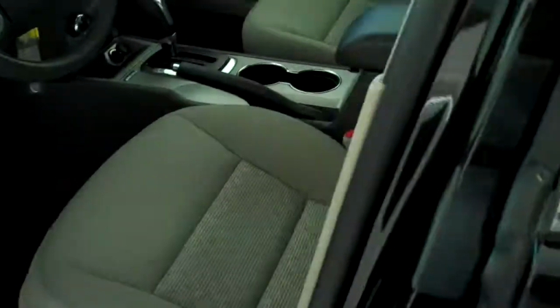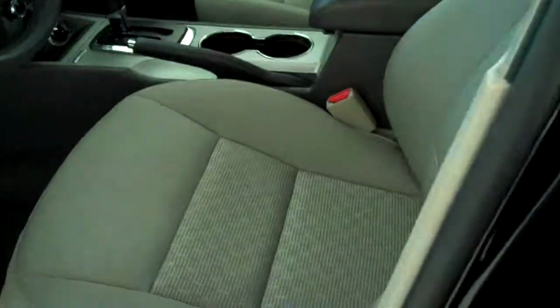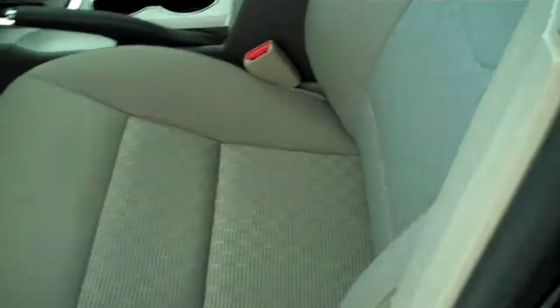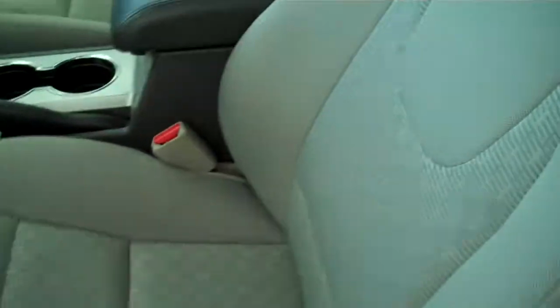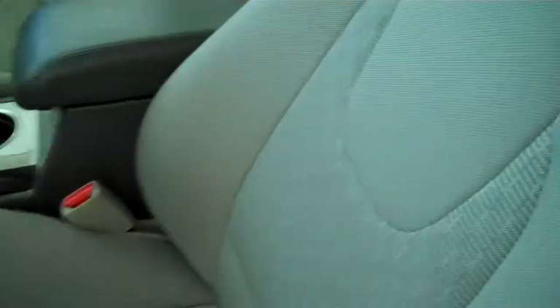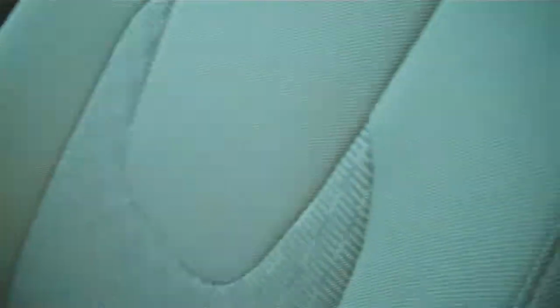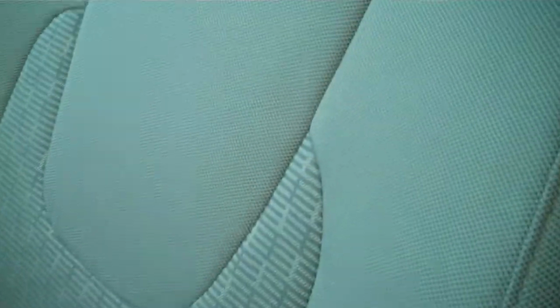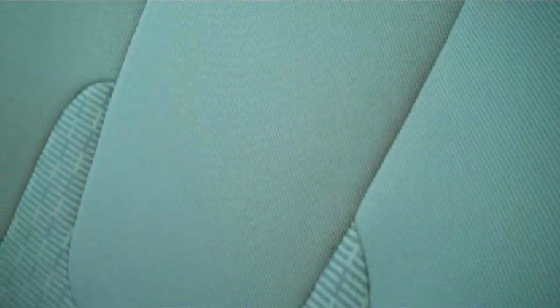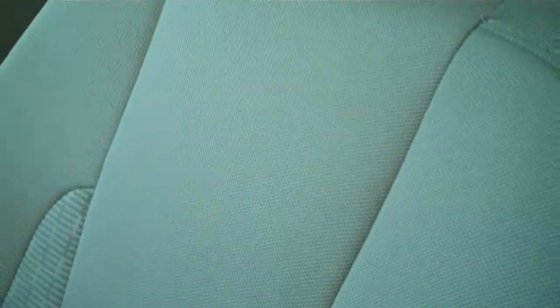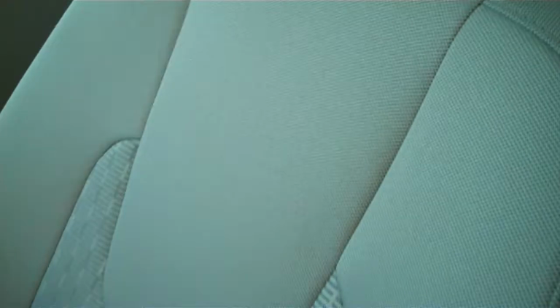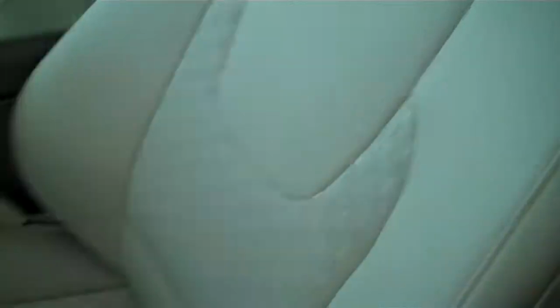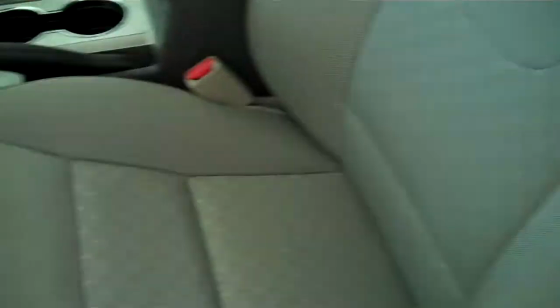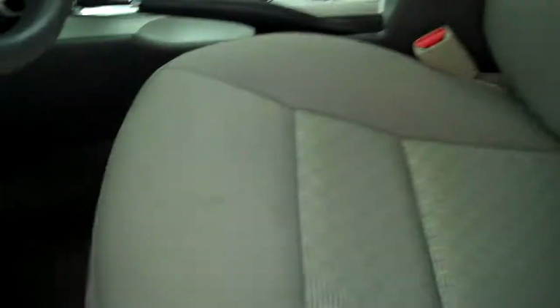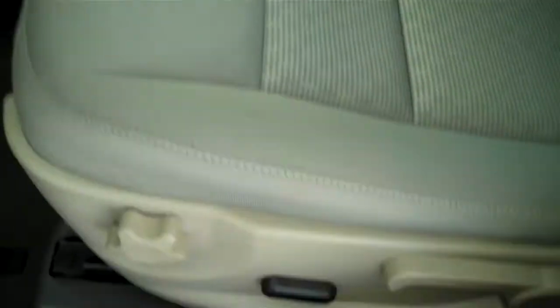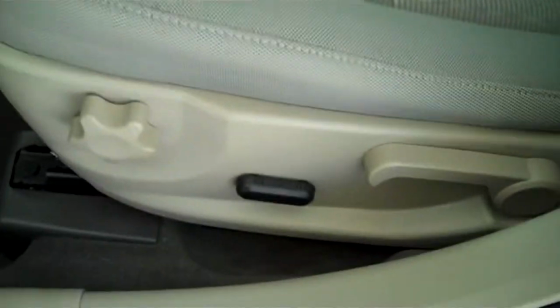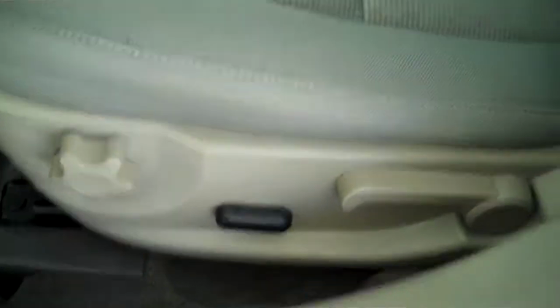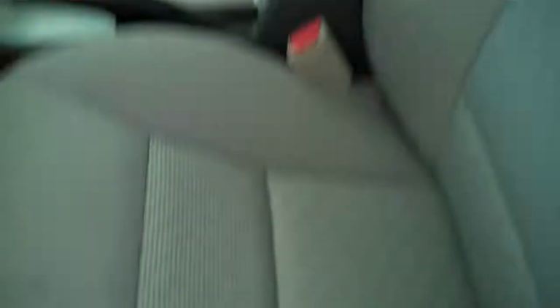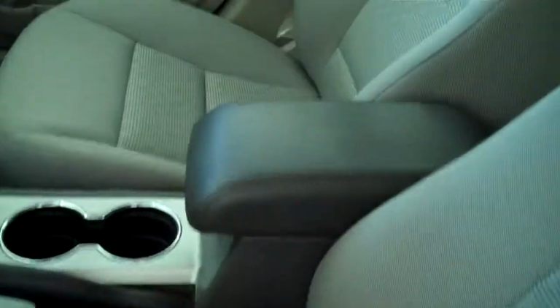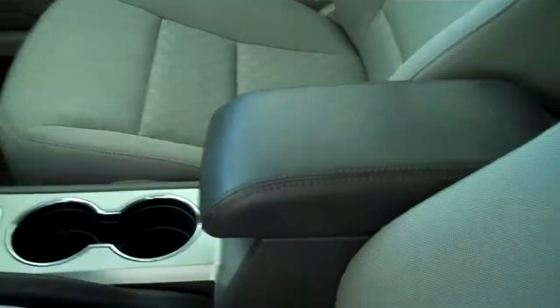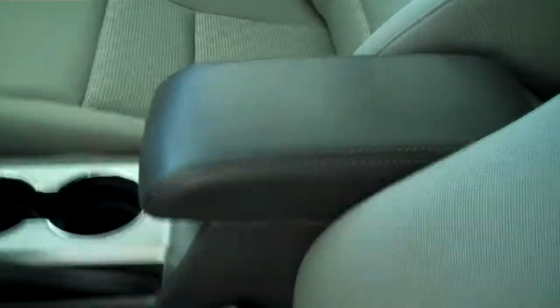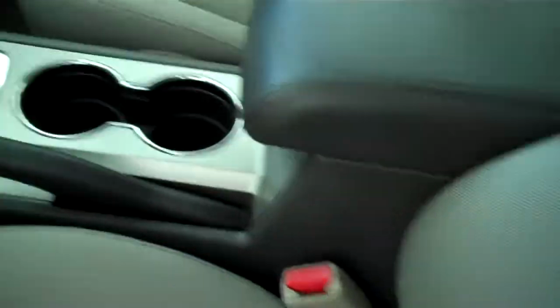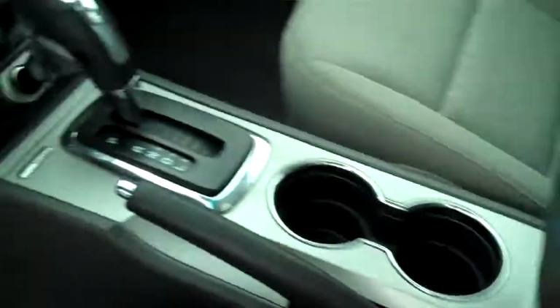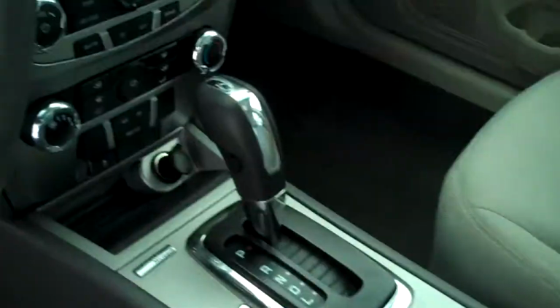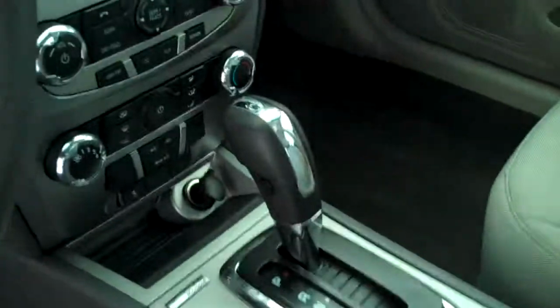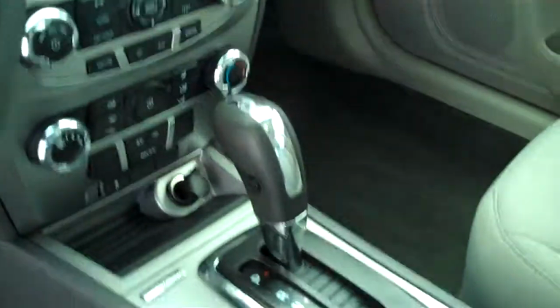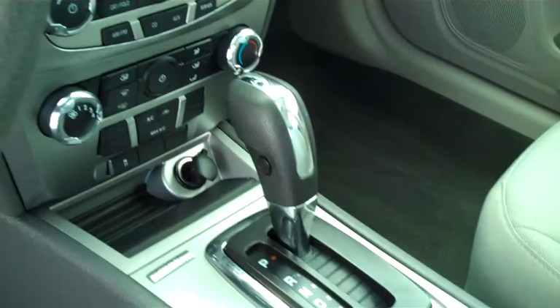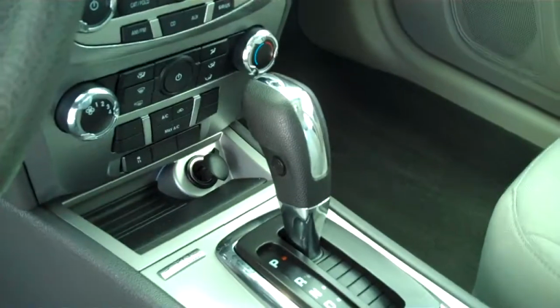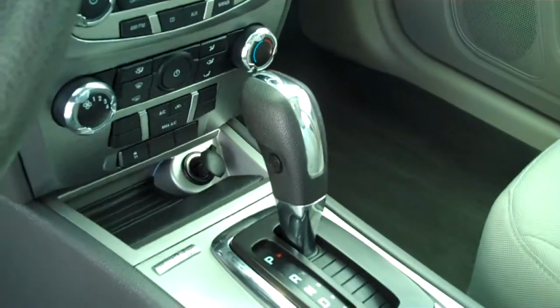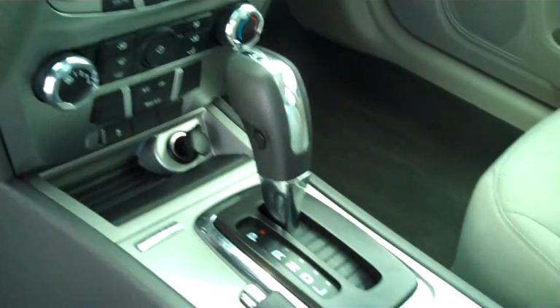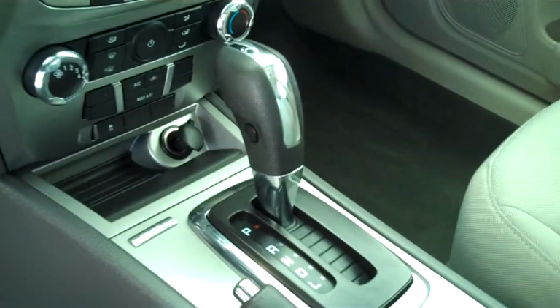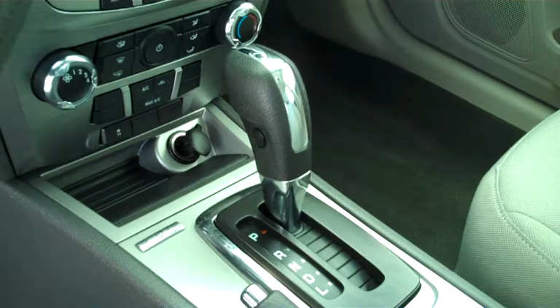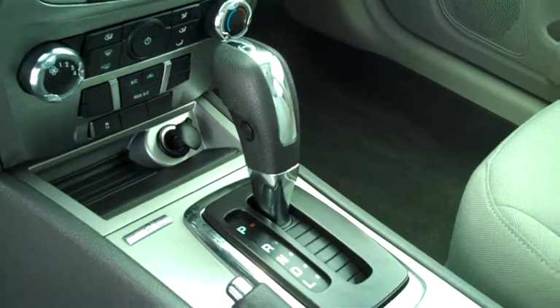It does have the dark gray cloth interior, power seat, center console with storage. This one is automatic with downhill assist.